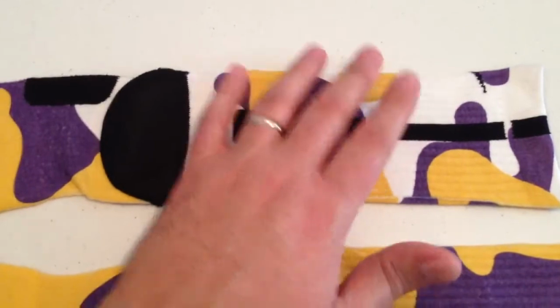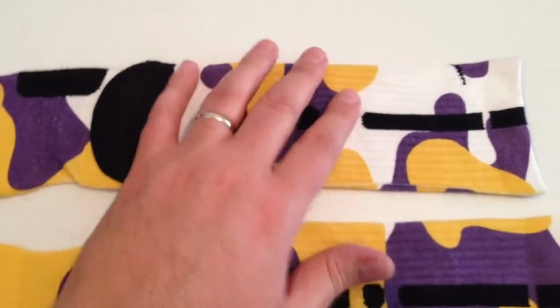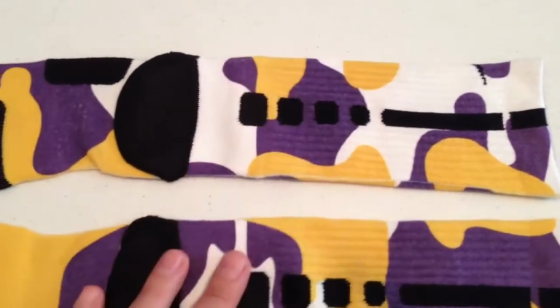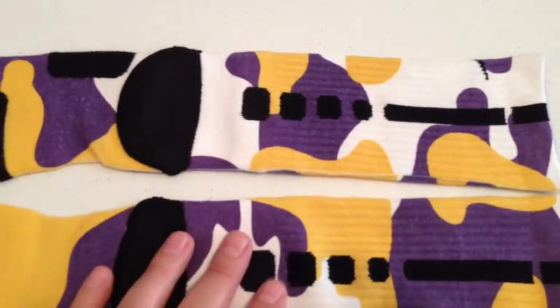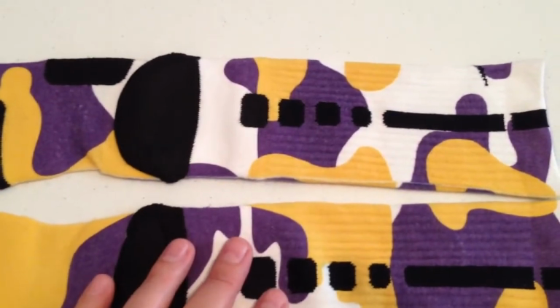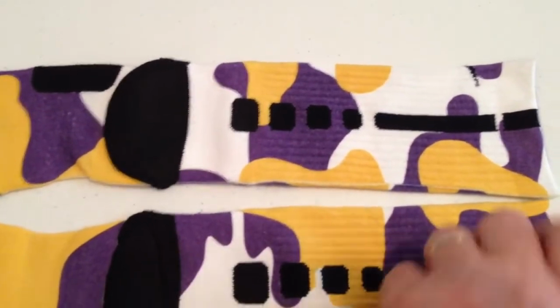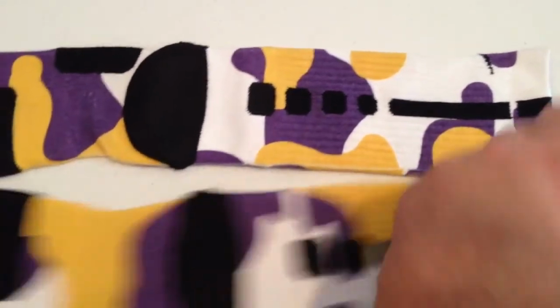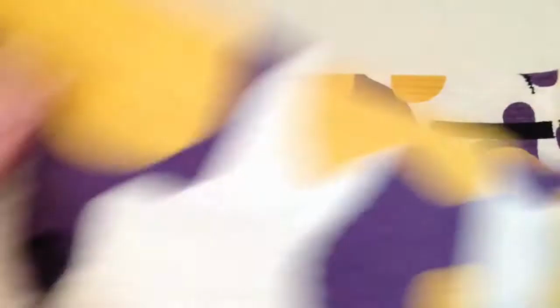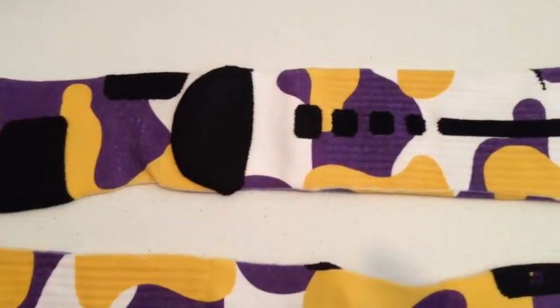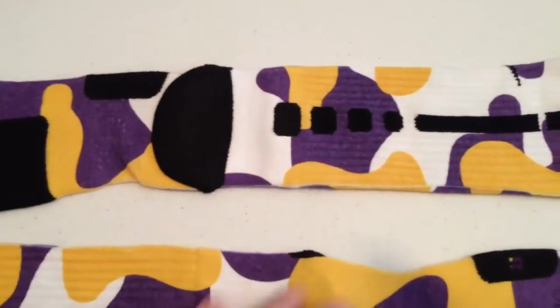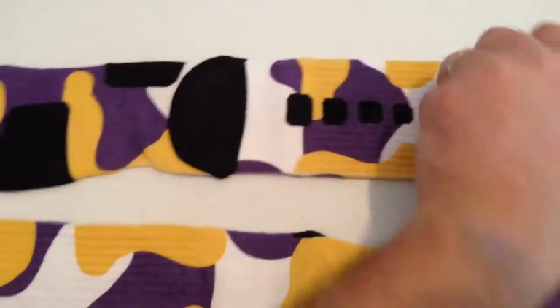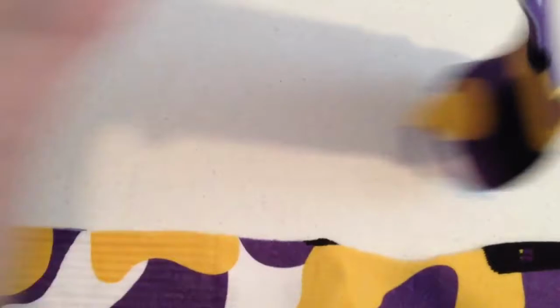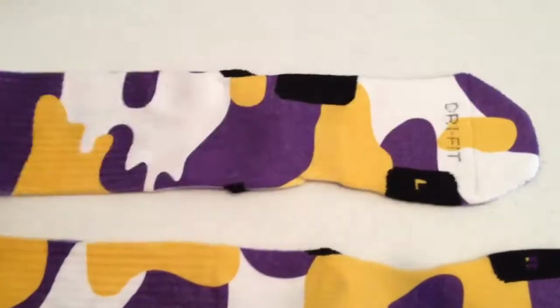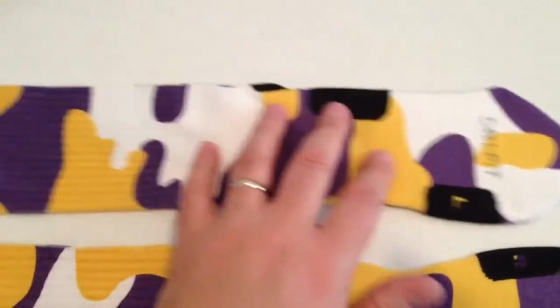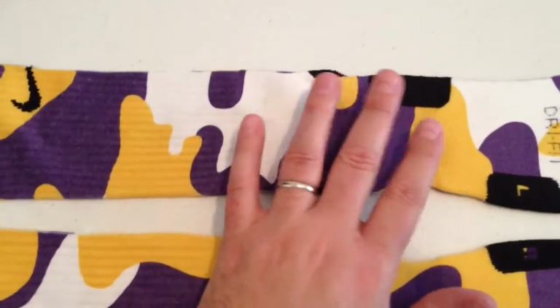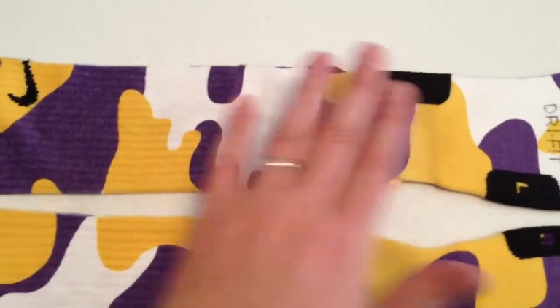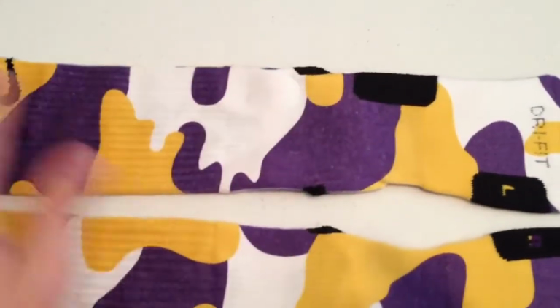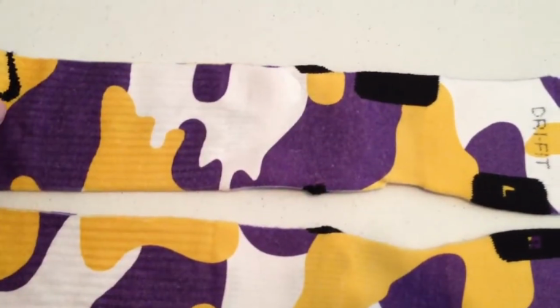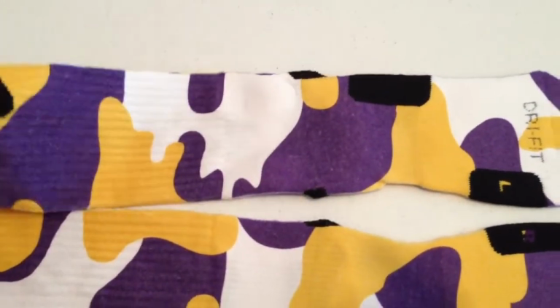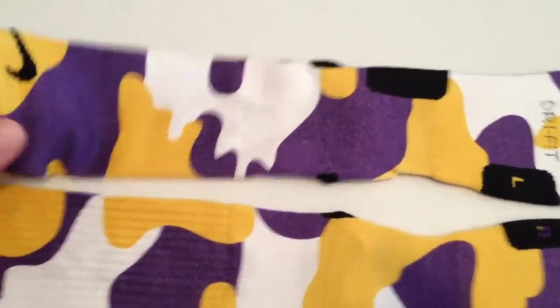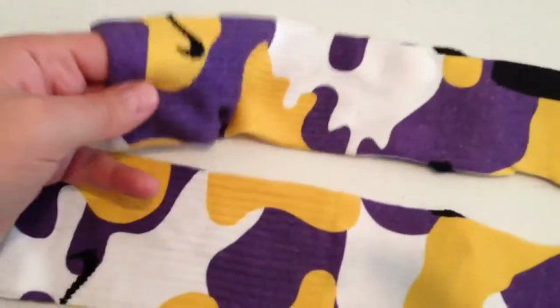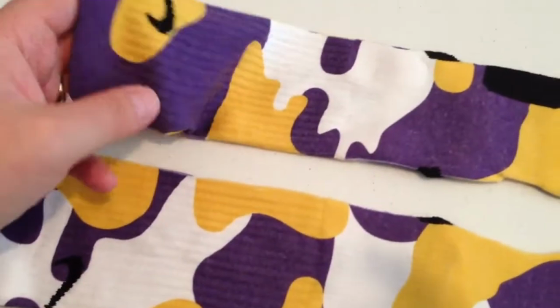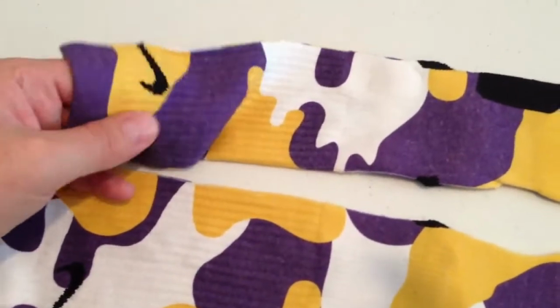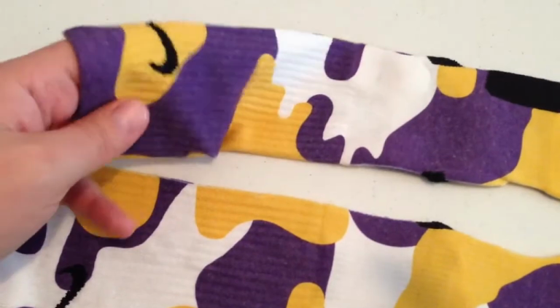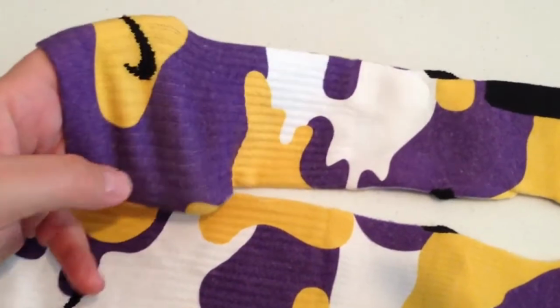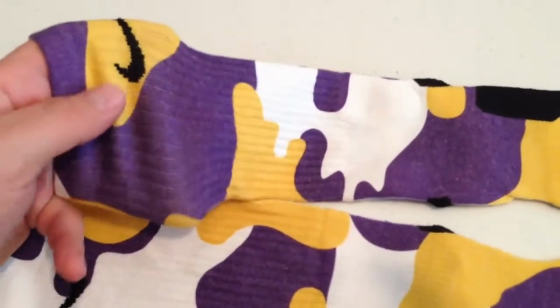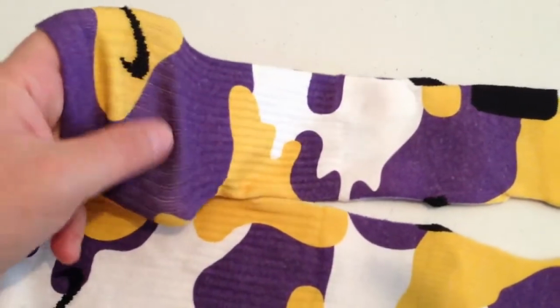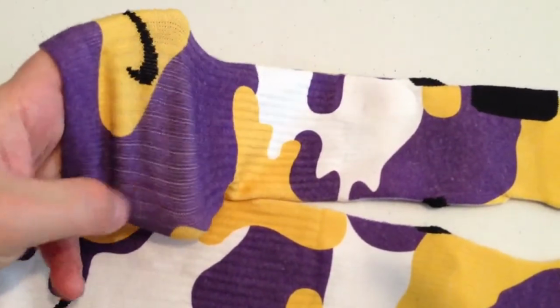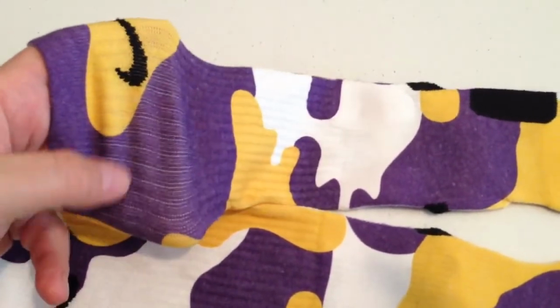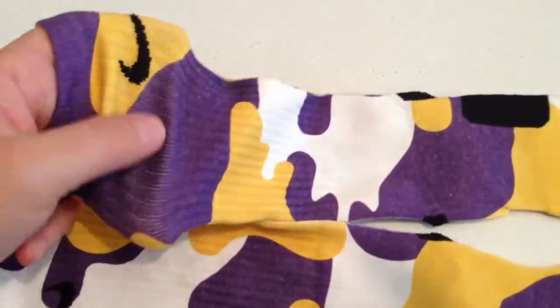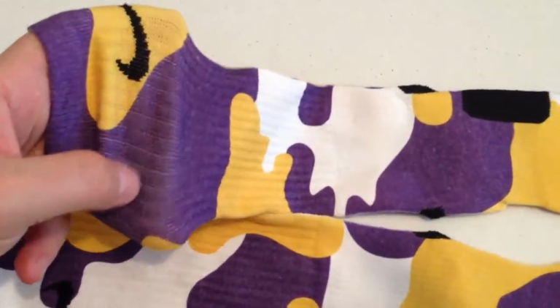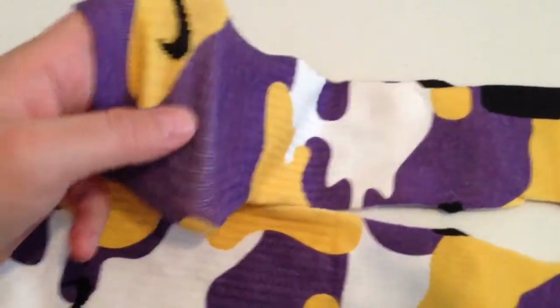That was no good because you wanted them to look good when you're wearing them. So we started doing that on all of our socks. Unless you've got huge, huge calves, you'll just see minimal lines.